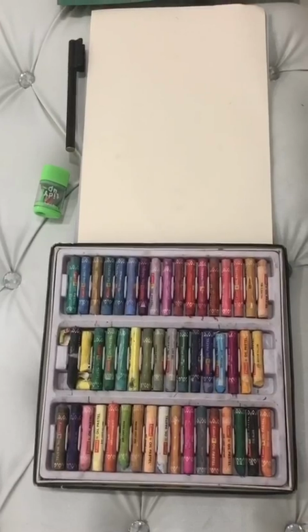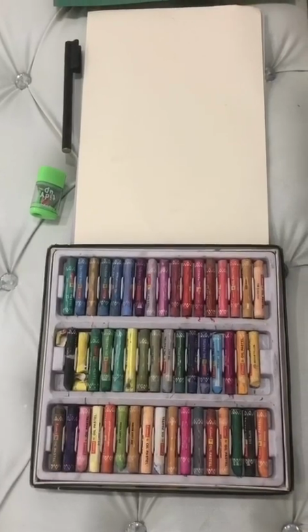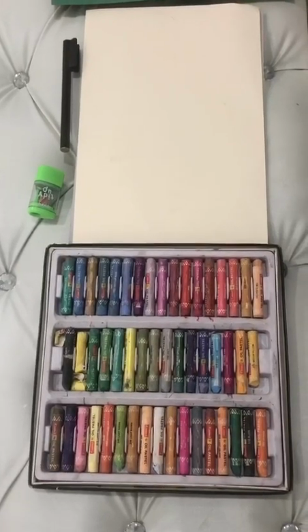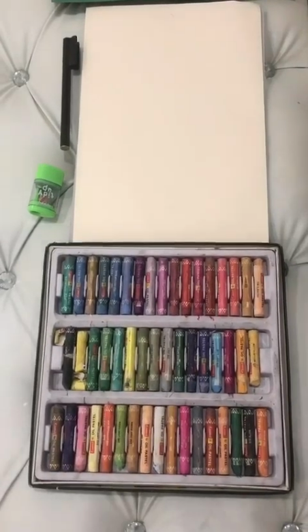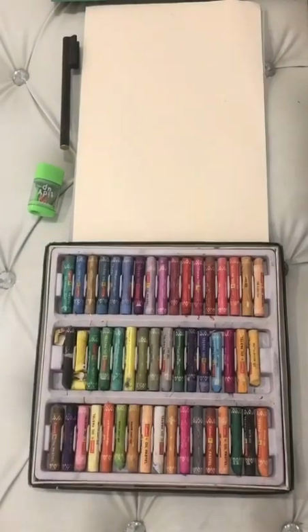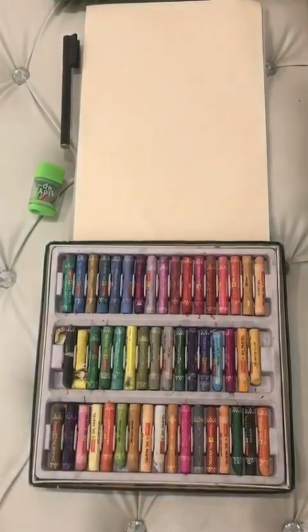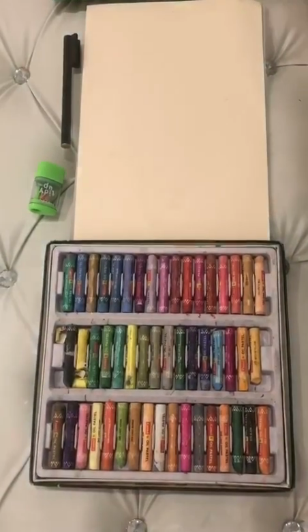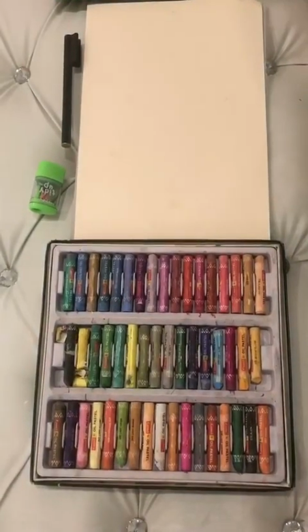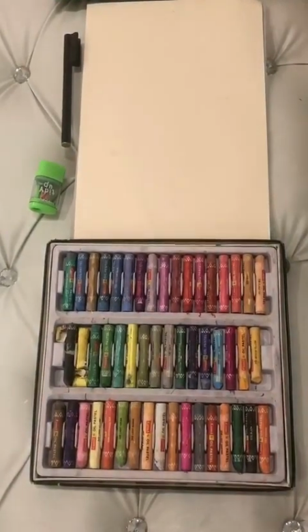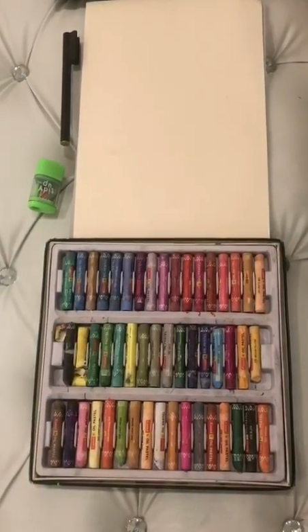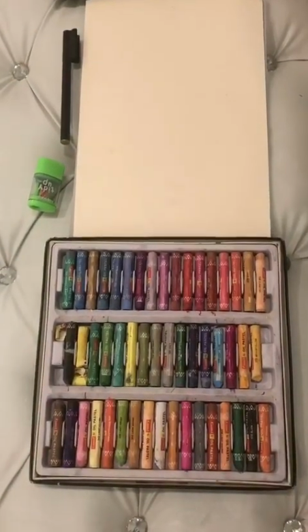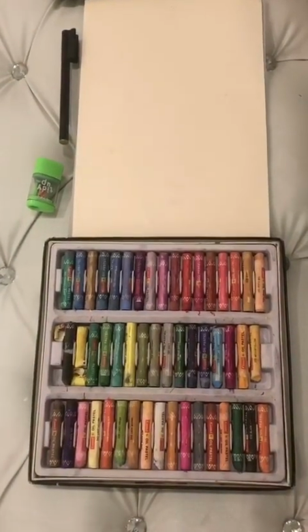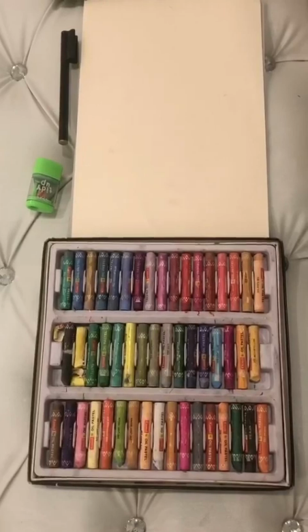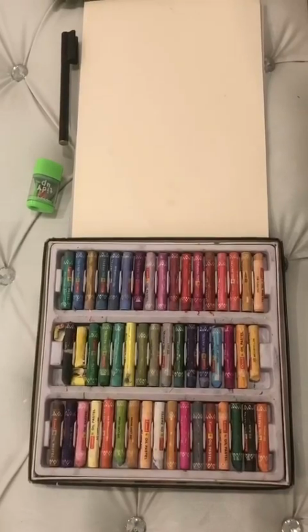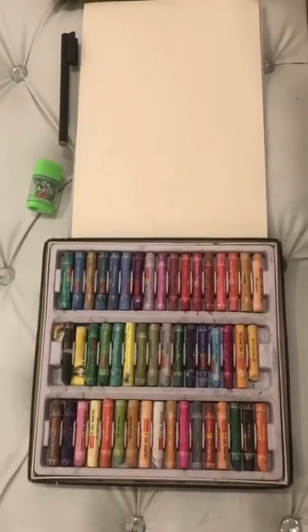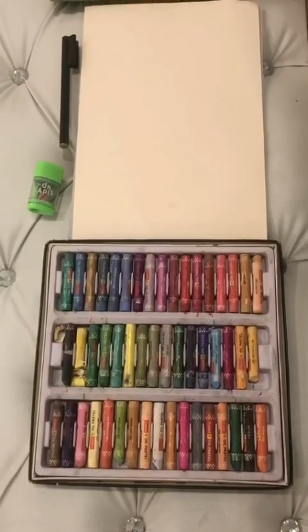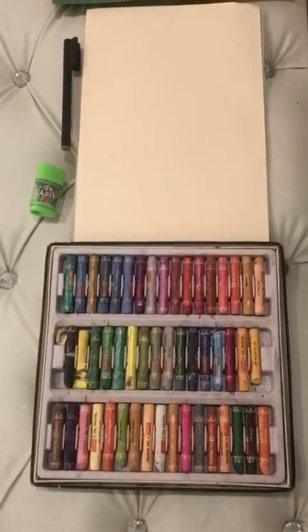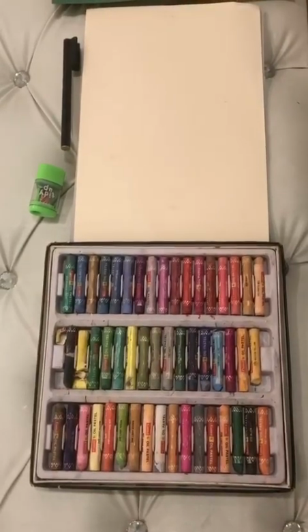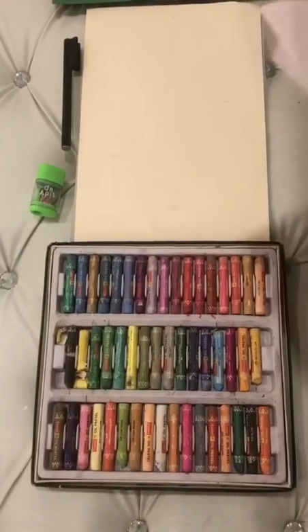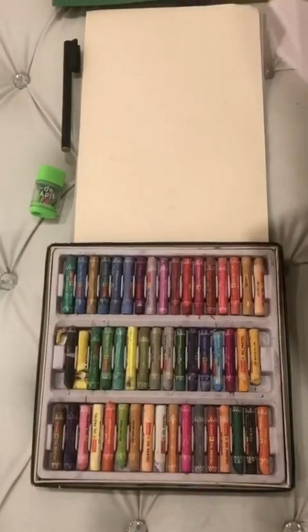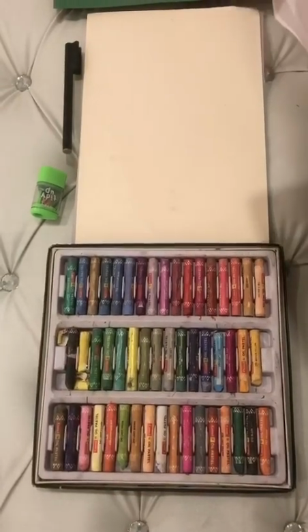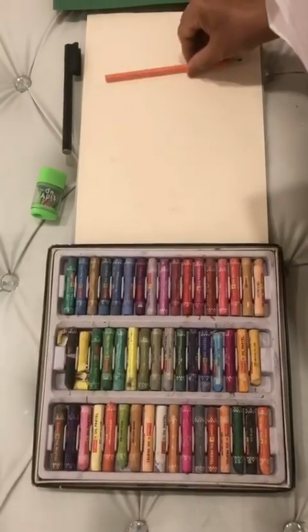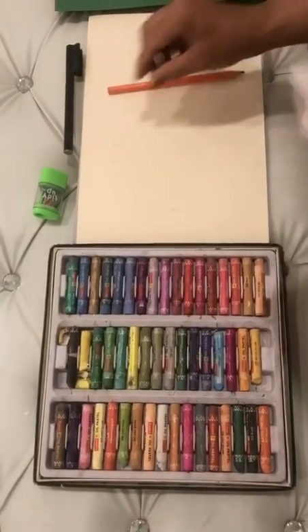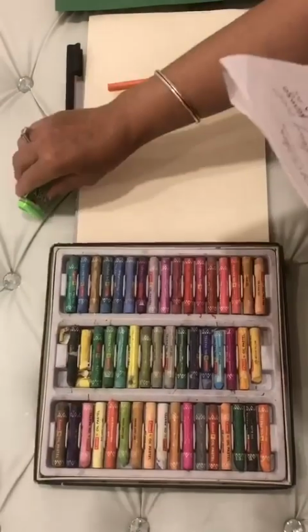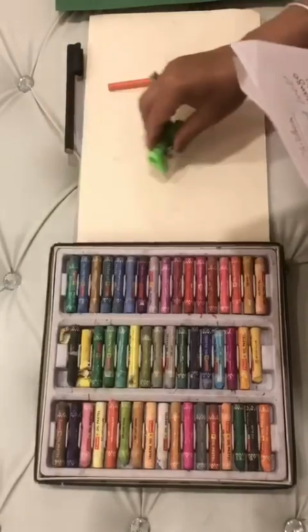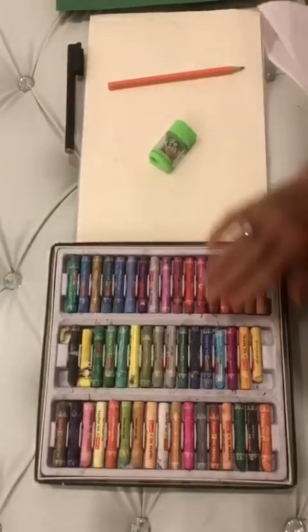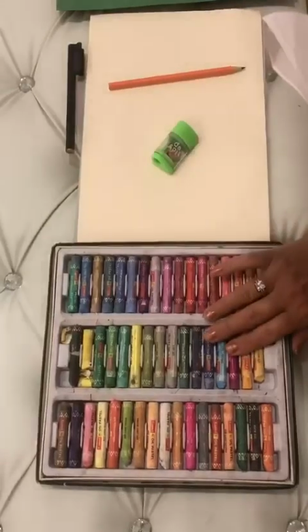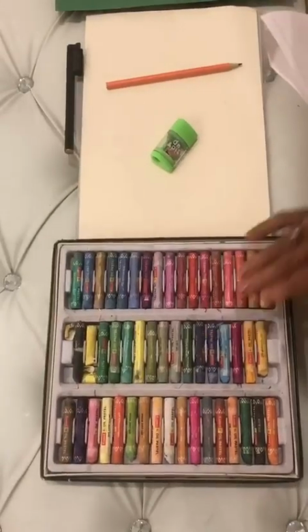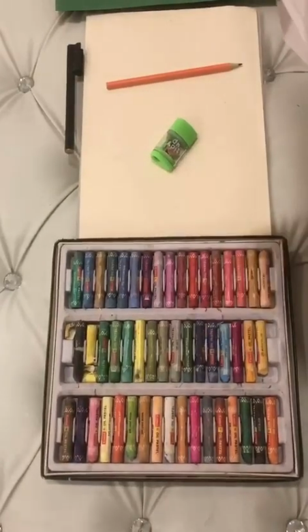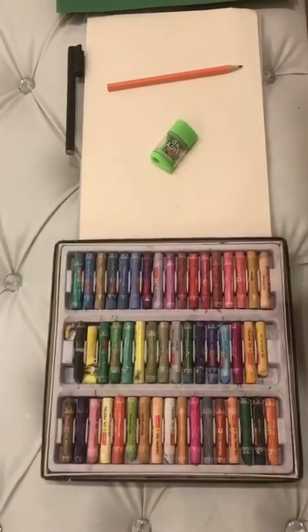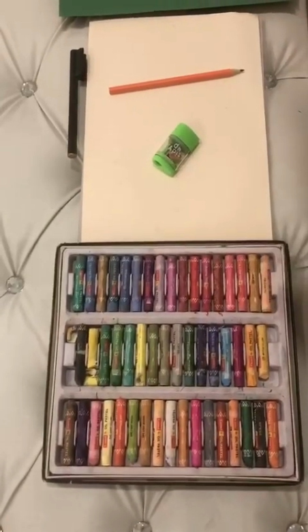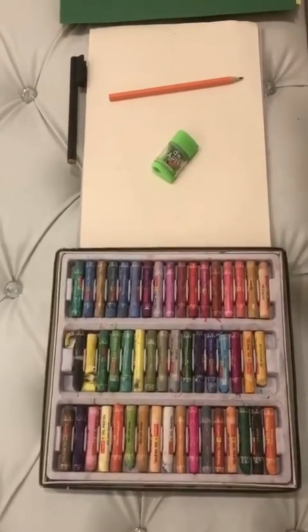Today we will learn how to draw and color apple and cherries. For this, we need pencil, eraser and colors. Shall we start now?